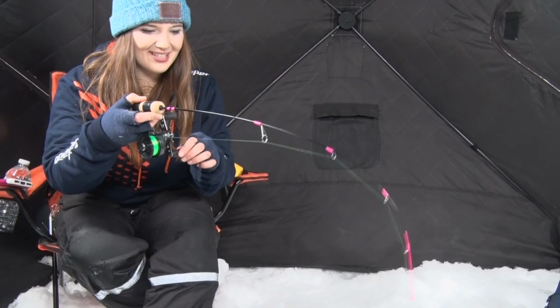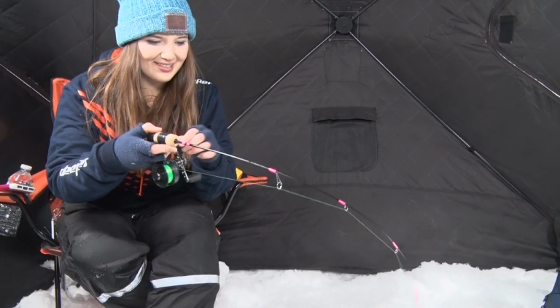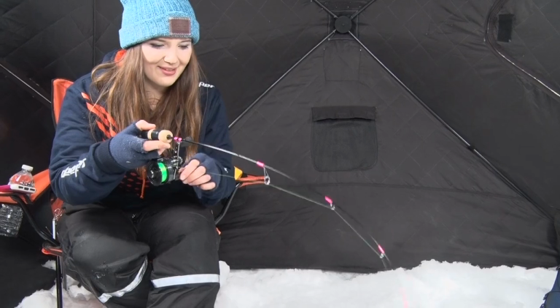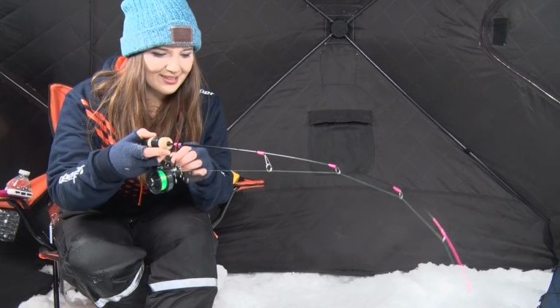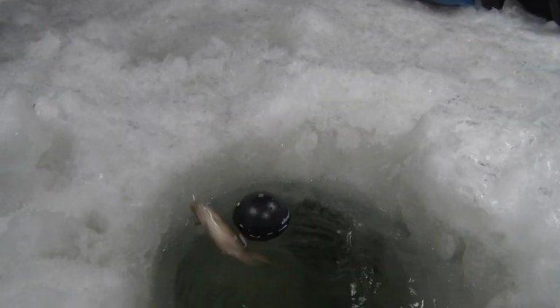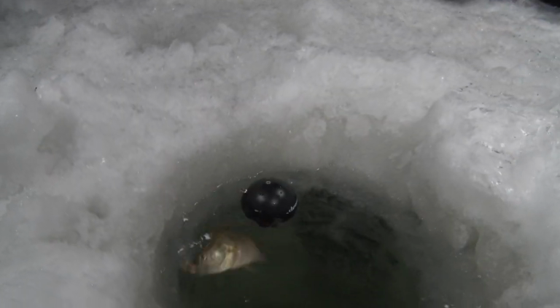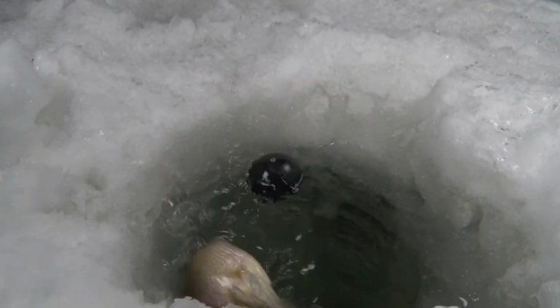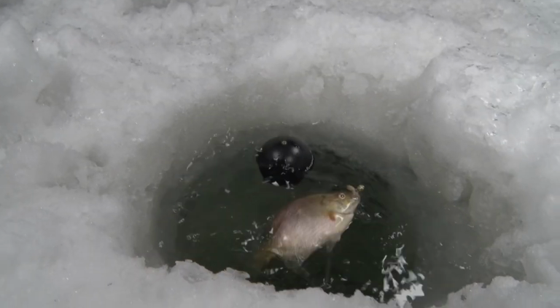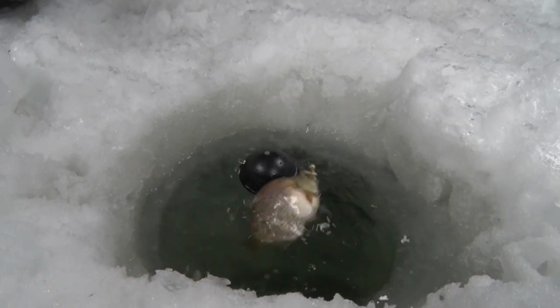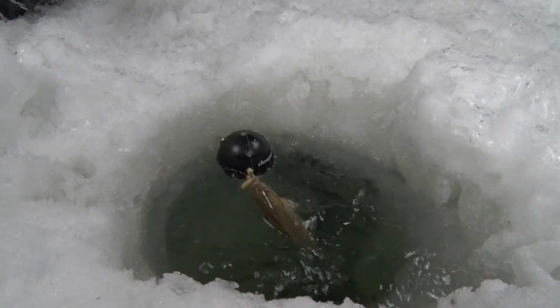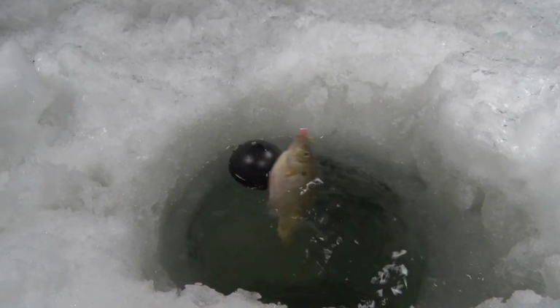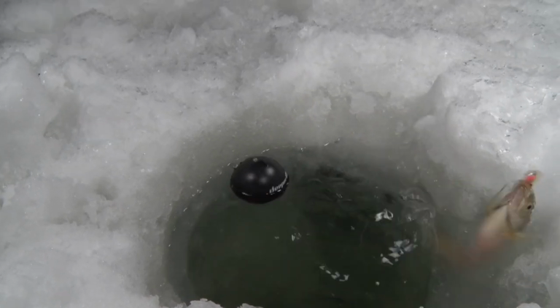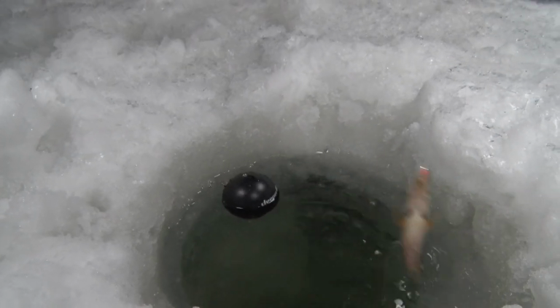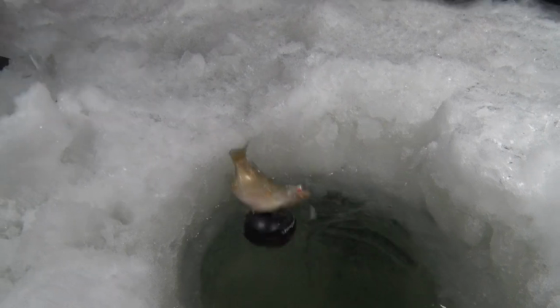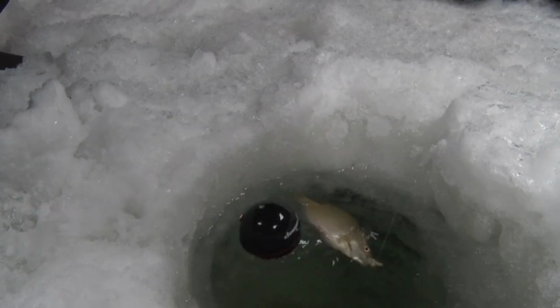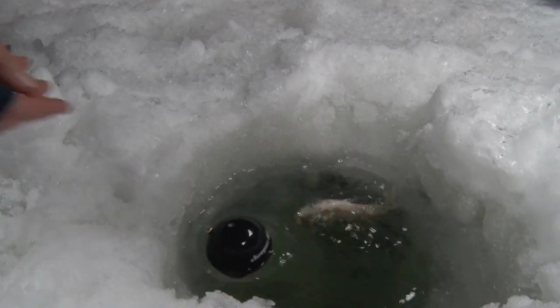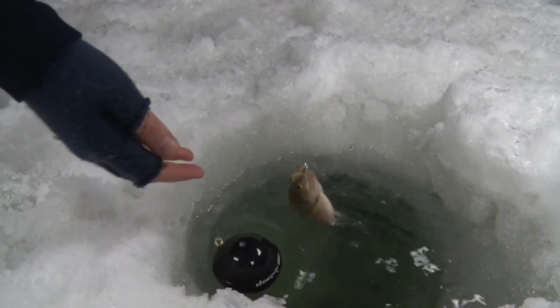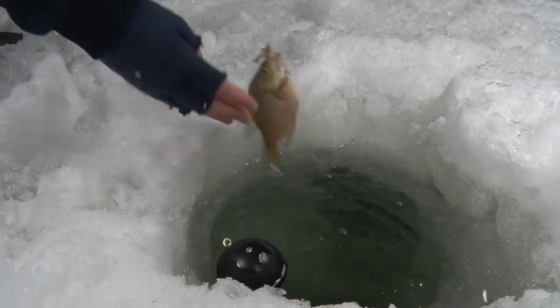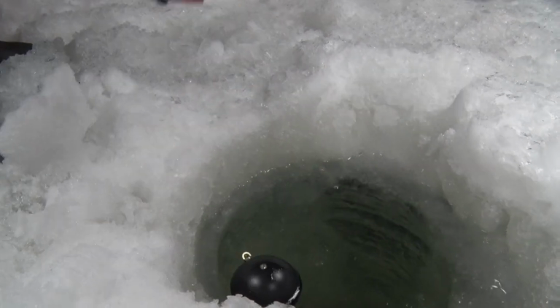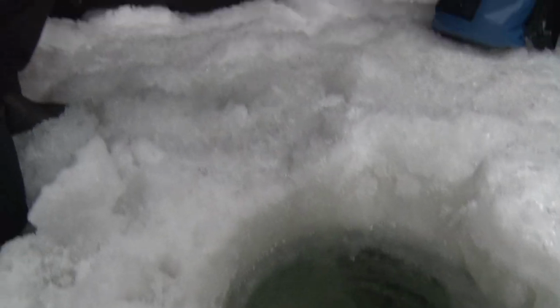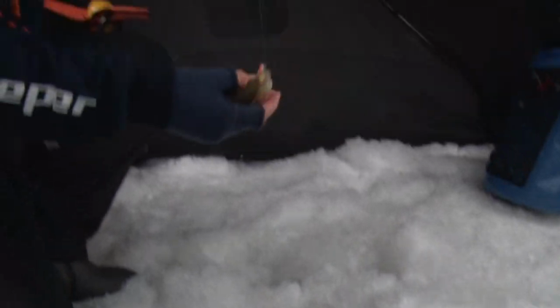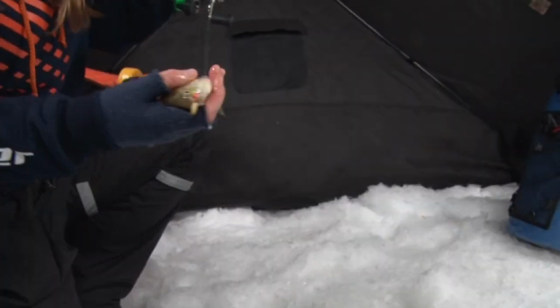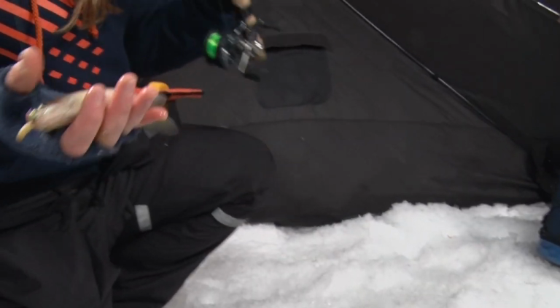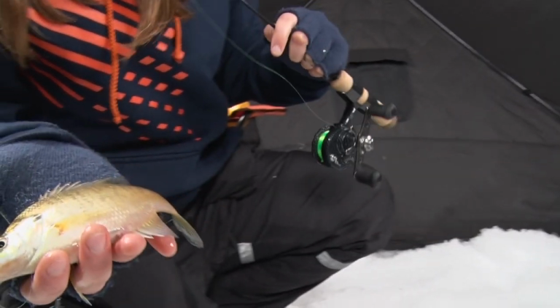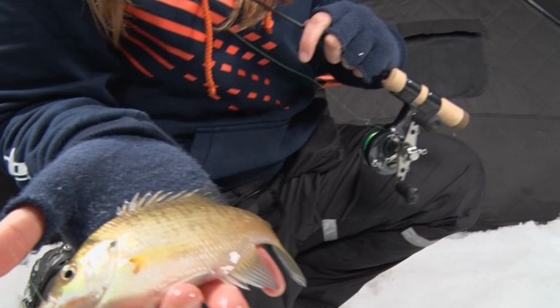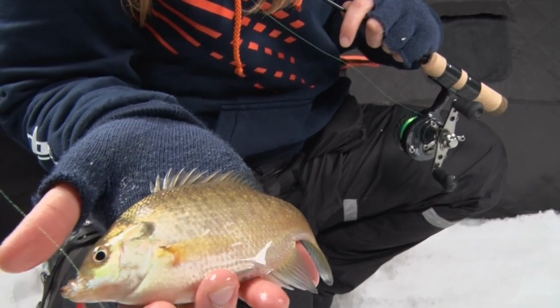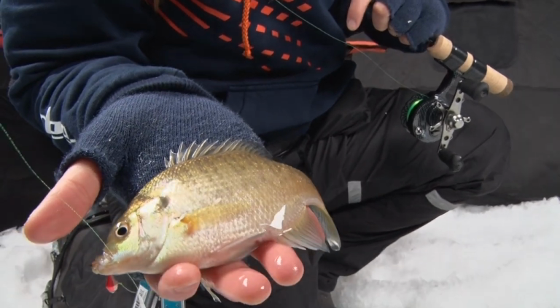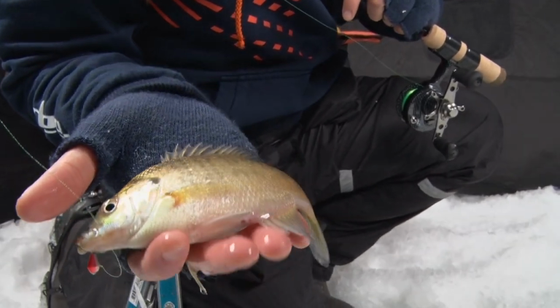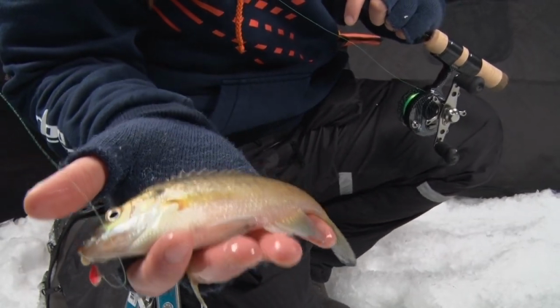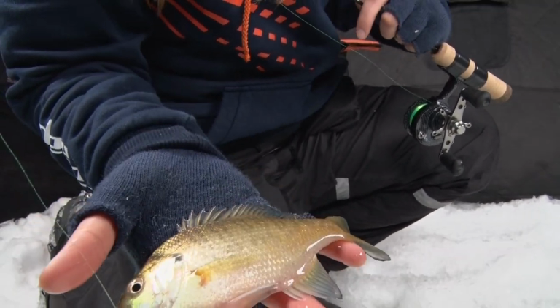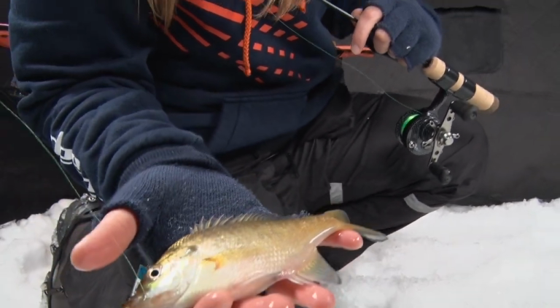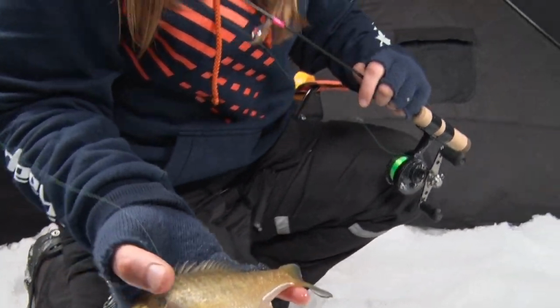He's fighting a little bit heavier — another sunfish, nice little guy. I love the color of them this time of year. They're just so bright and very beautiful fish.